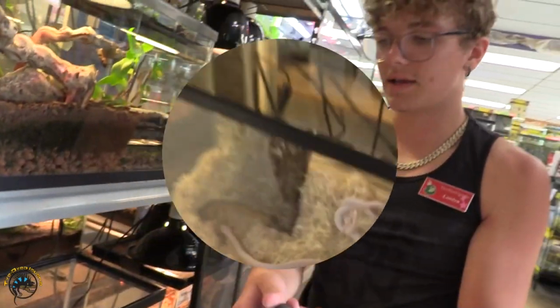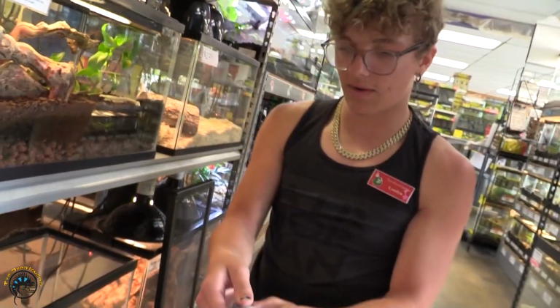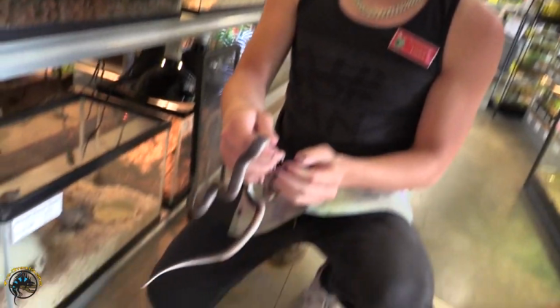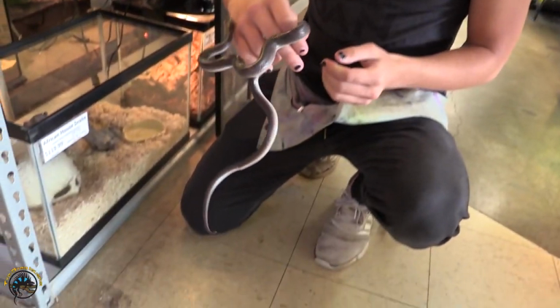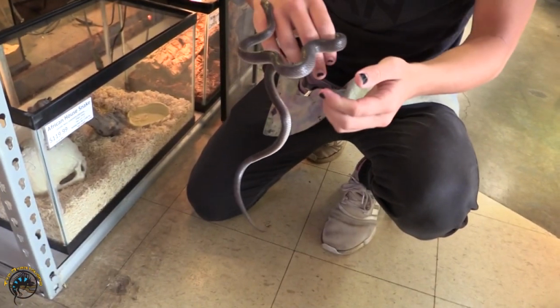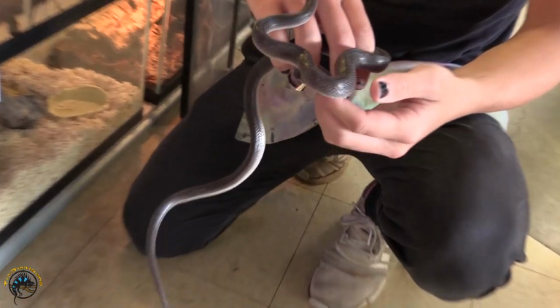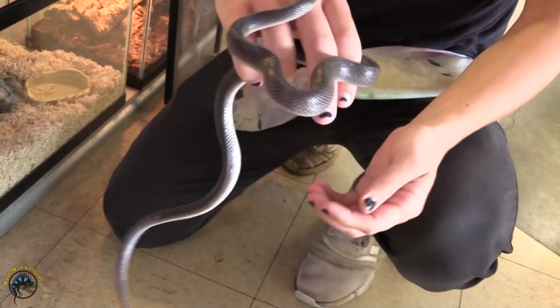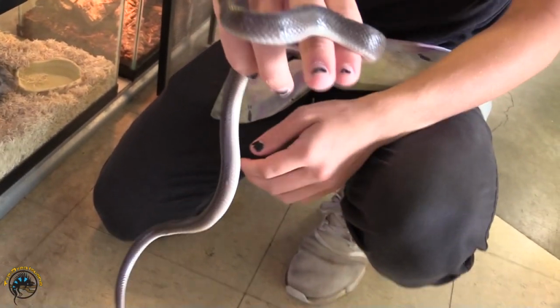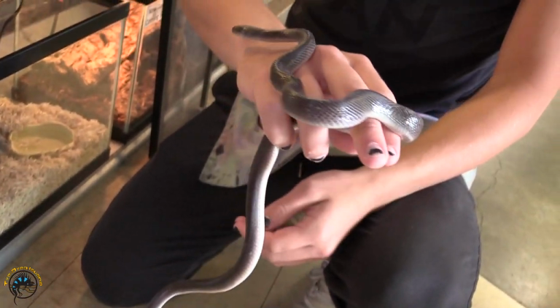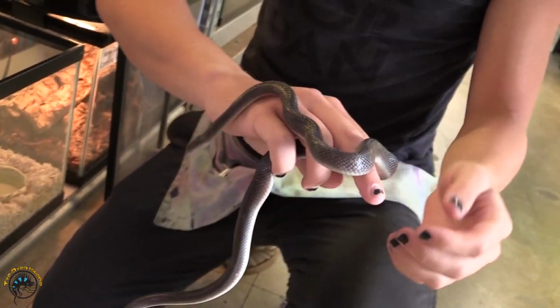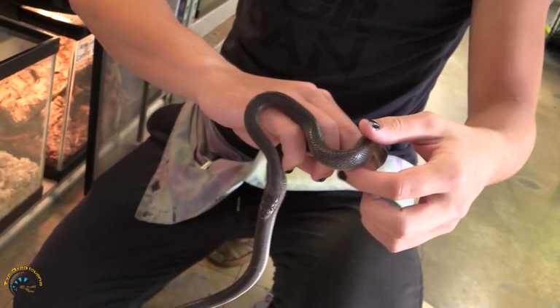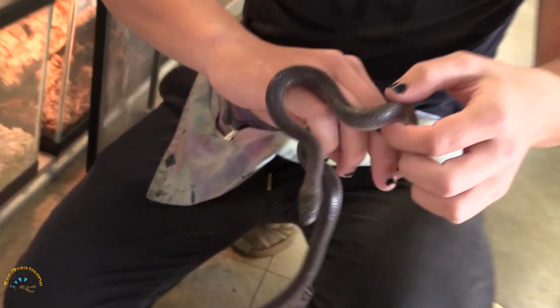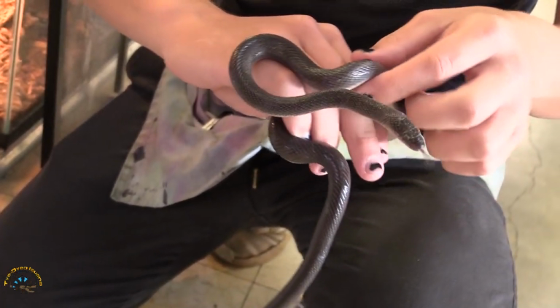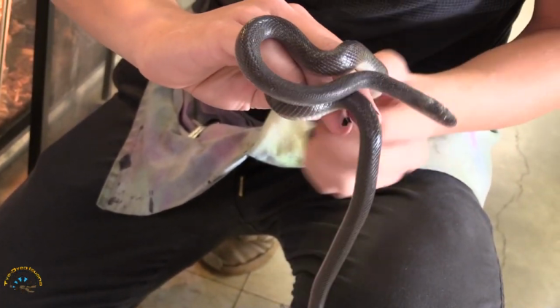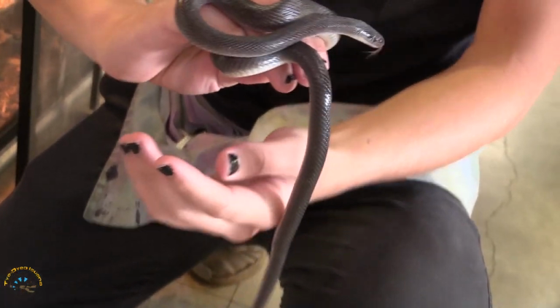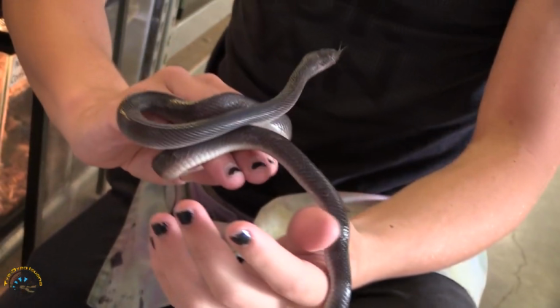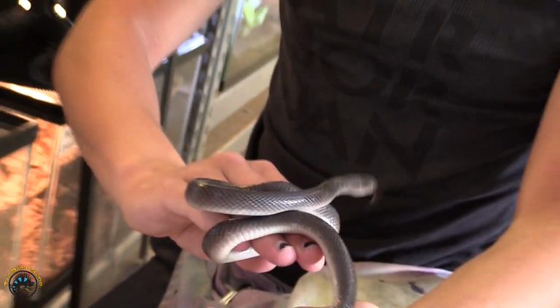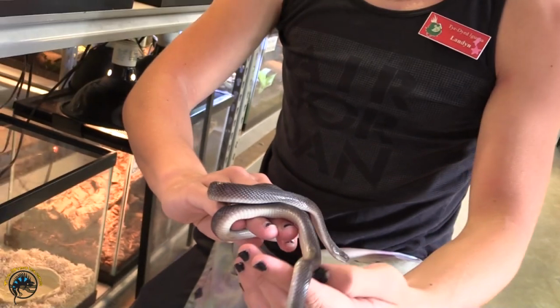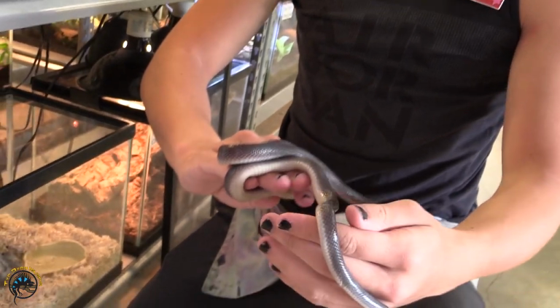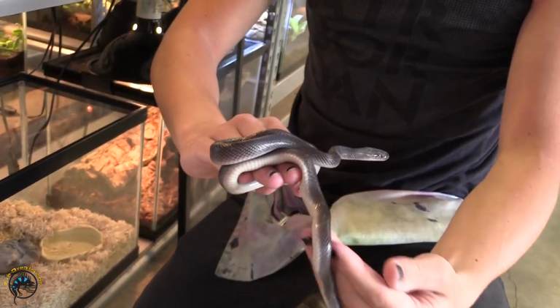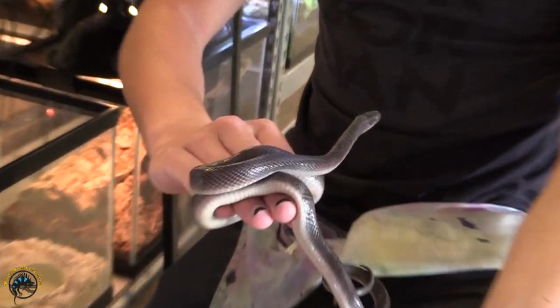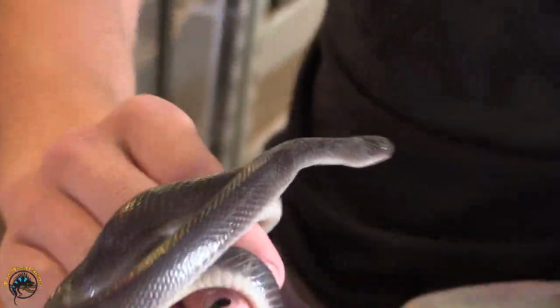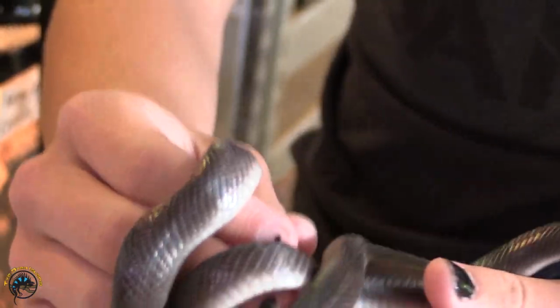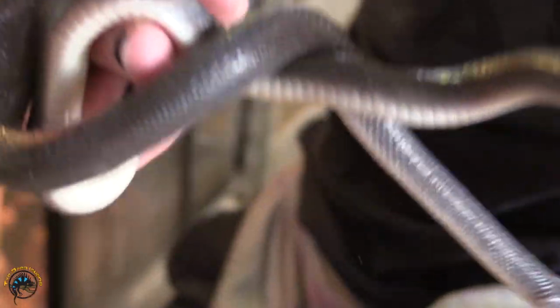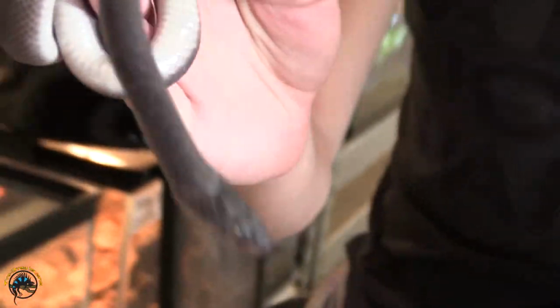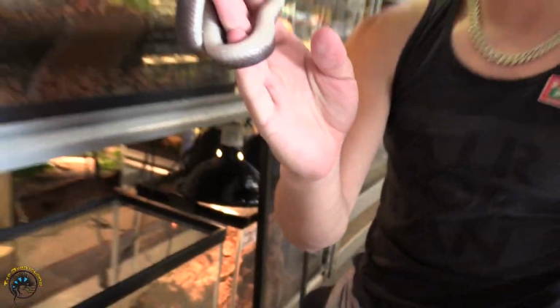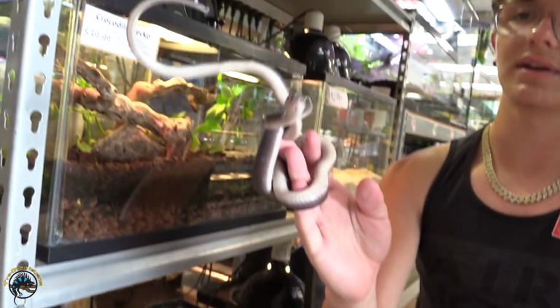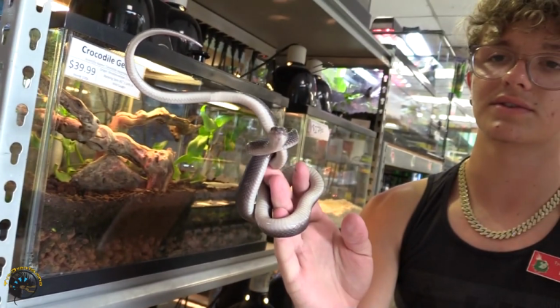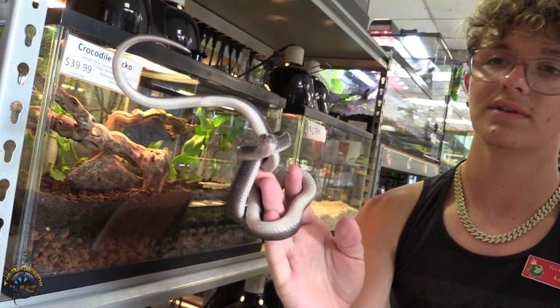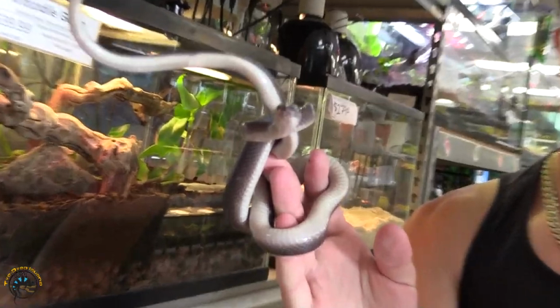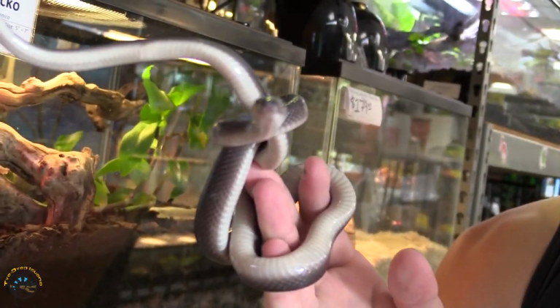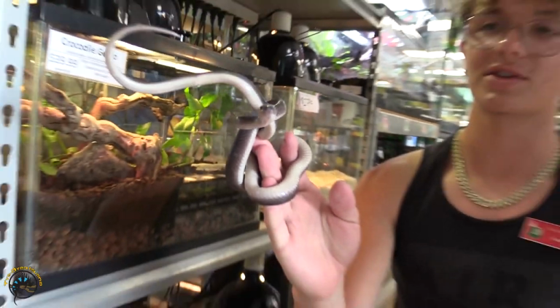This is our African house snake. He is kind of squirmy, not terrible. He's pretty strong actually — I can feel him wrapping around my hands. He's a good weight, good size. Let's see if I can get him to look at the camera. Perfect shot.